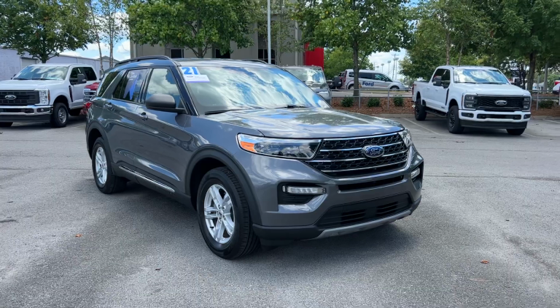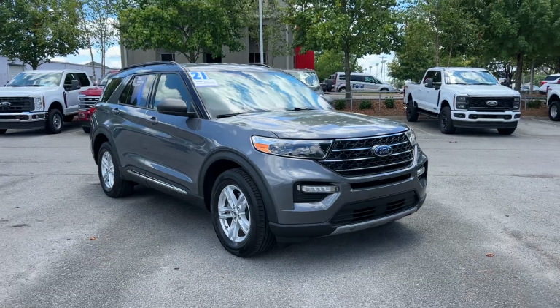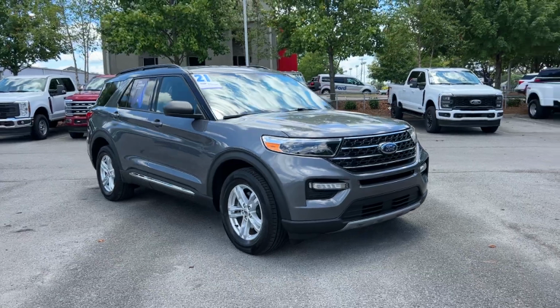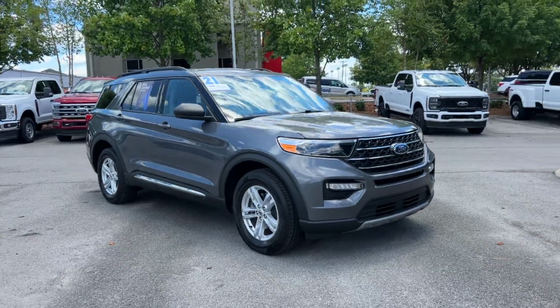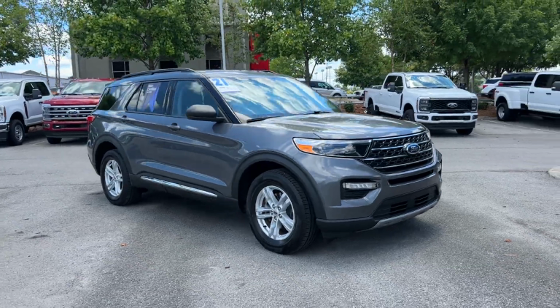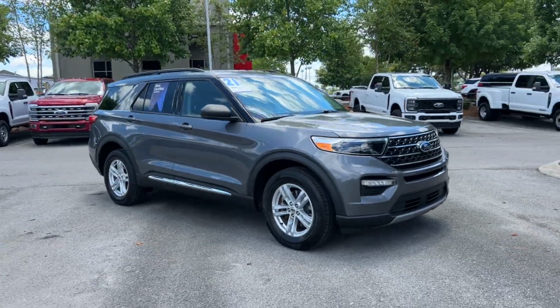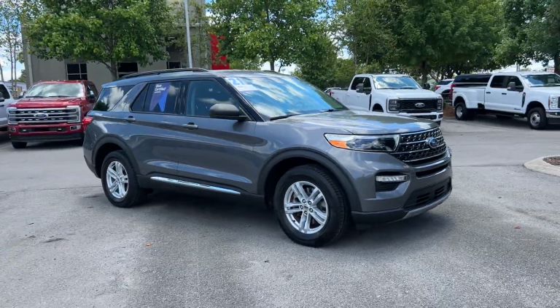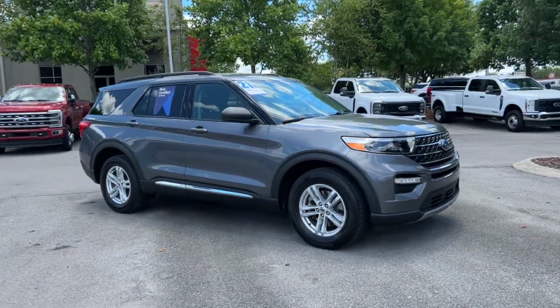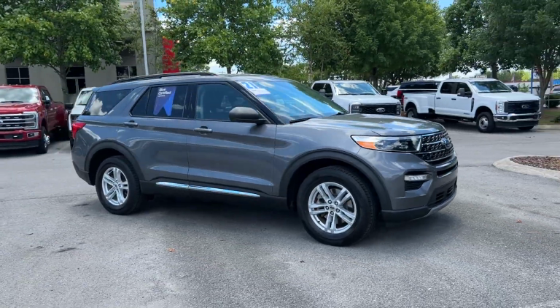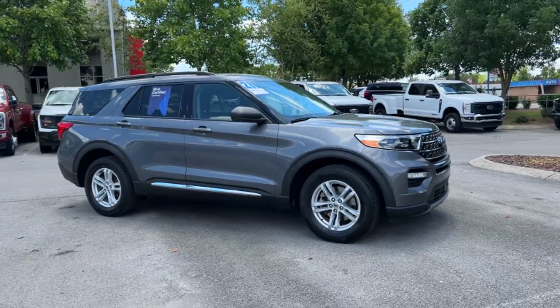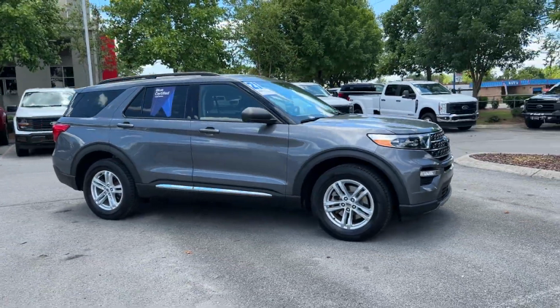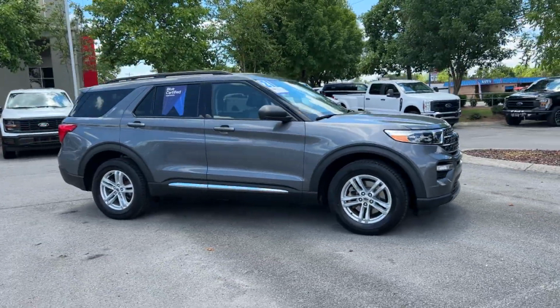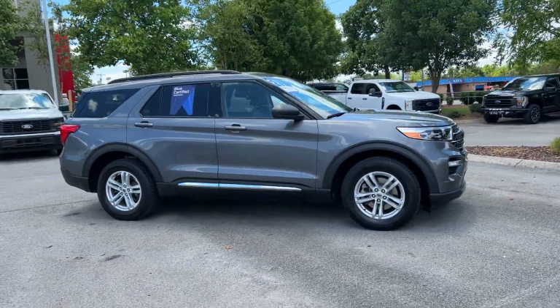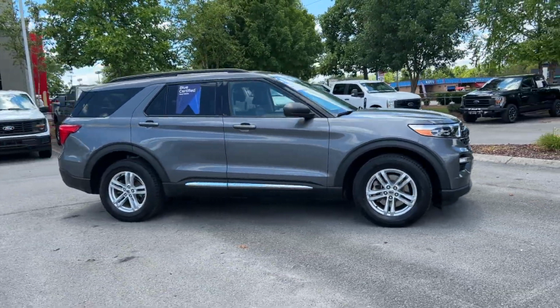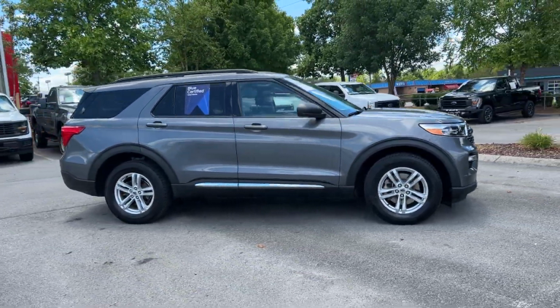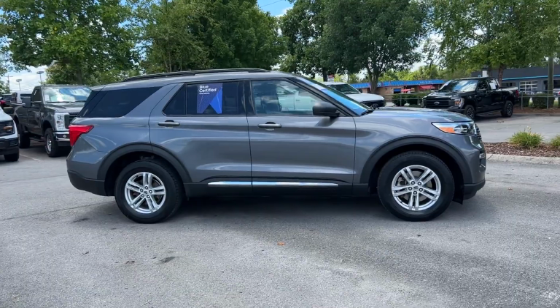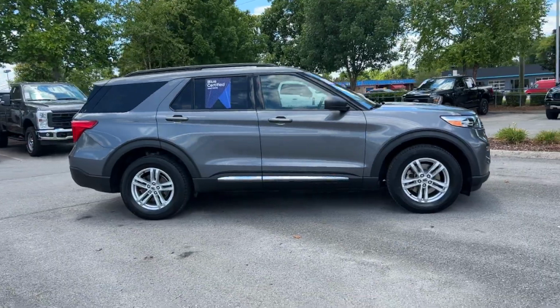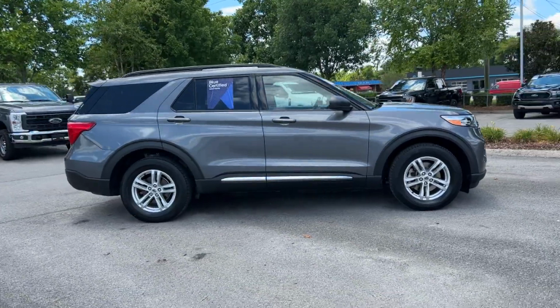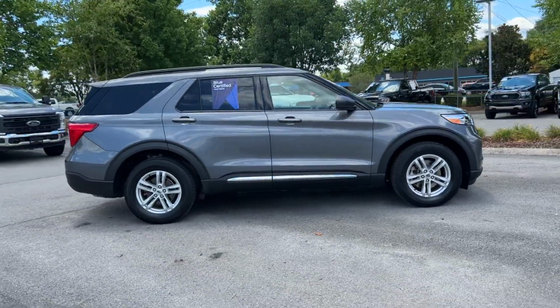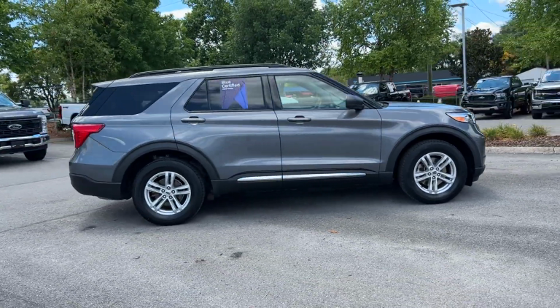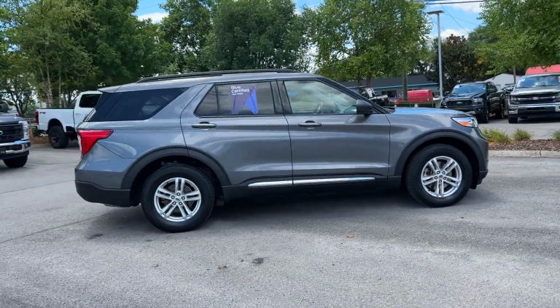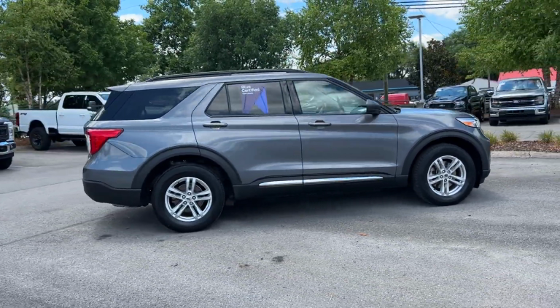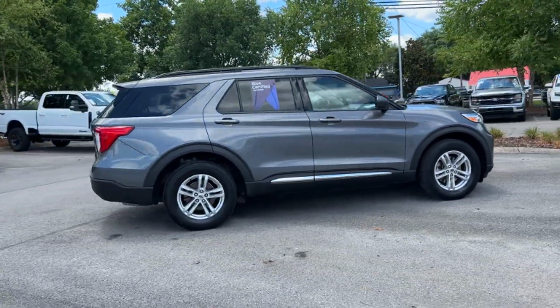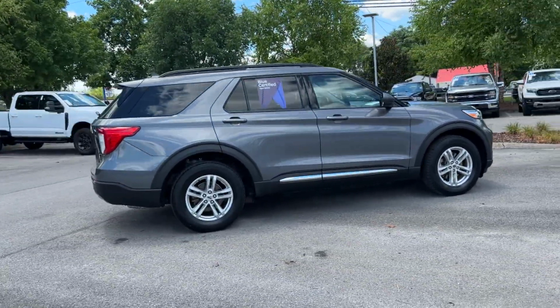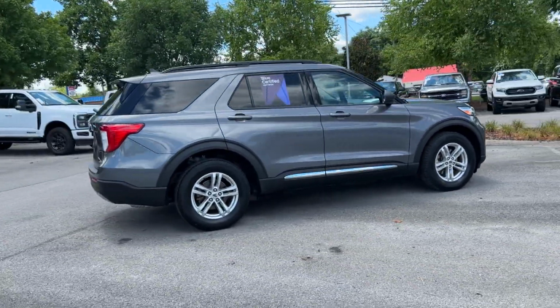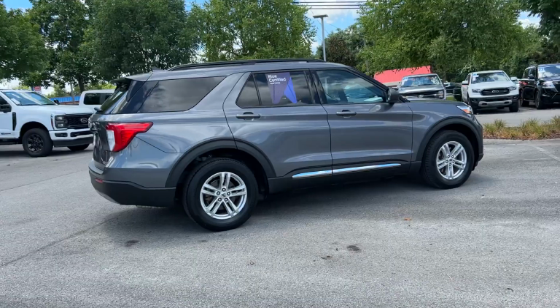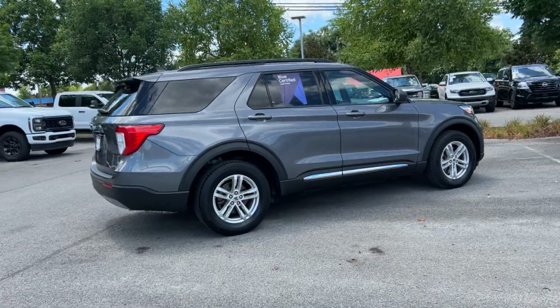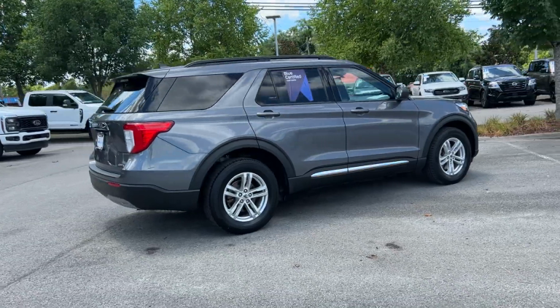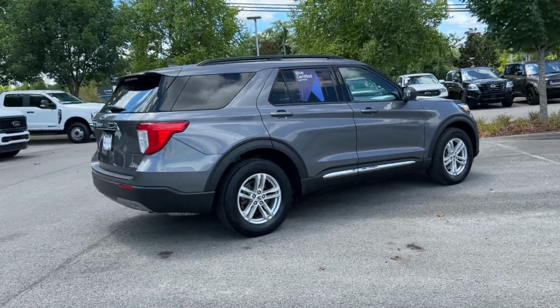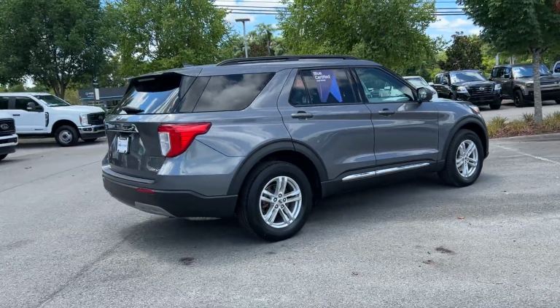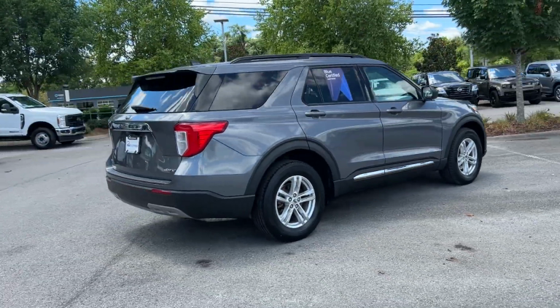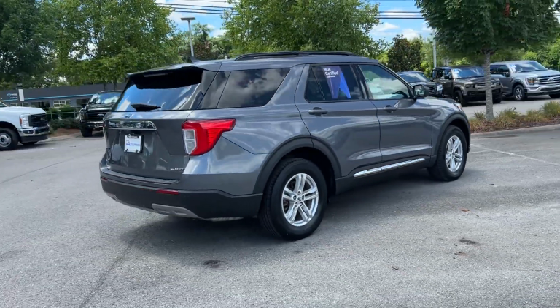2021 Ford Explorer. With less than 33,000 miles on the odometer, this SUV offers space as well as power and performance.